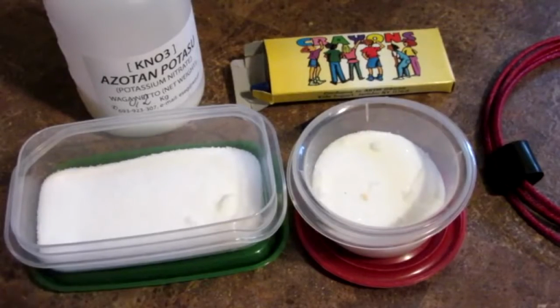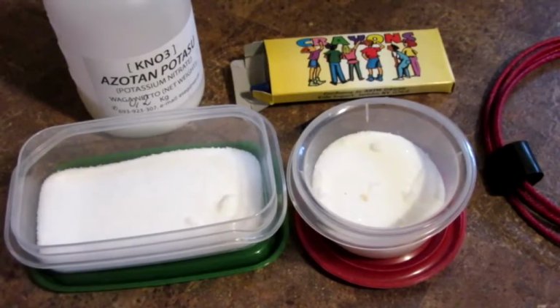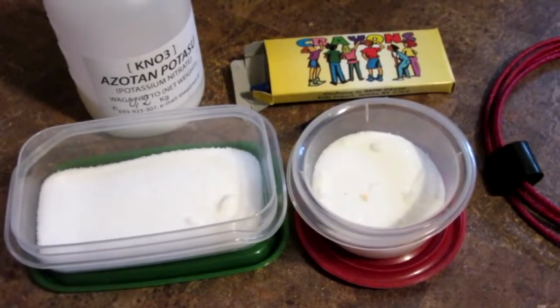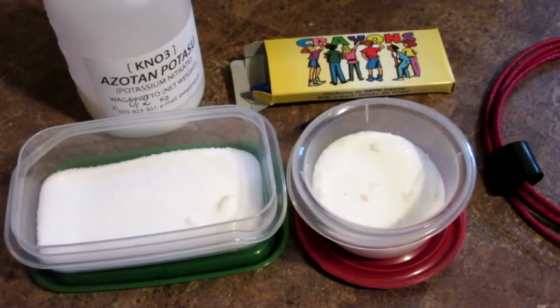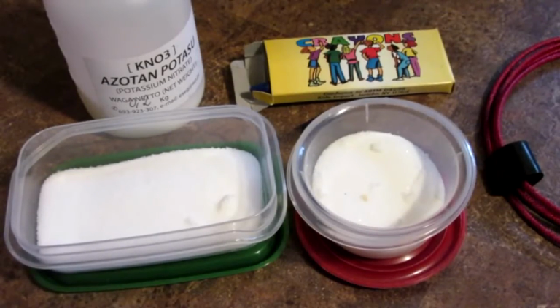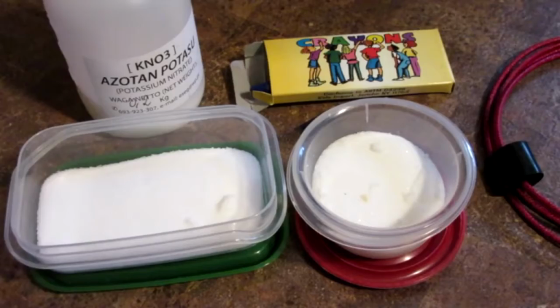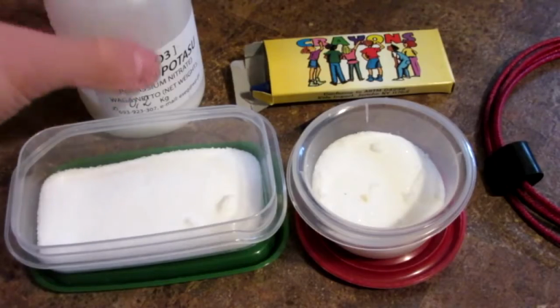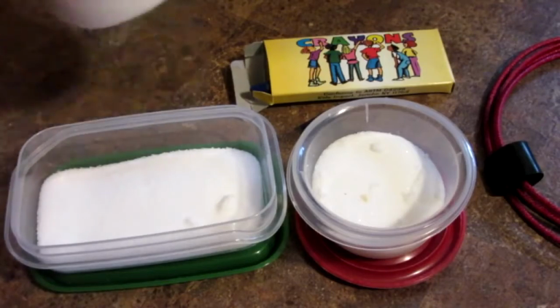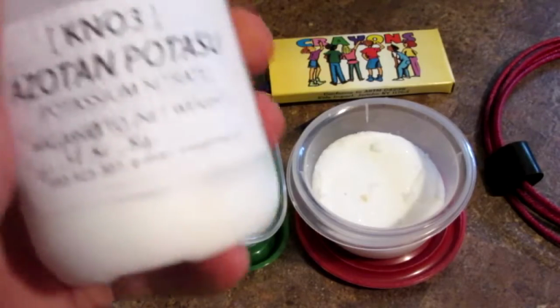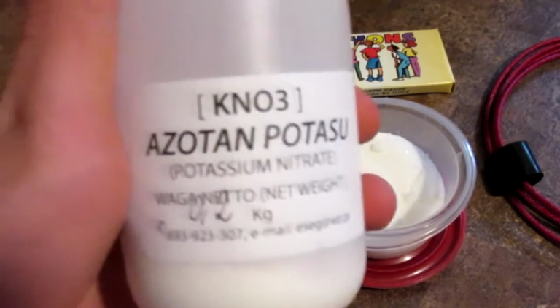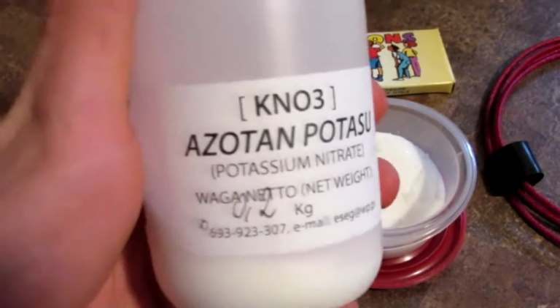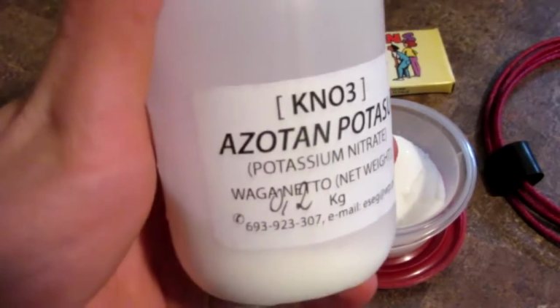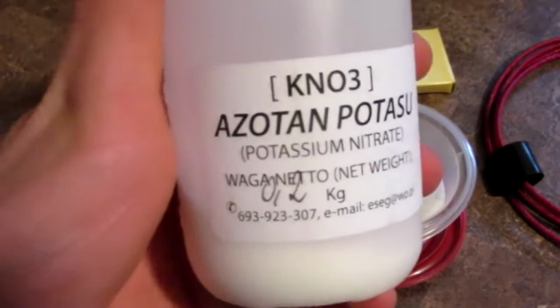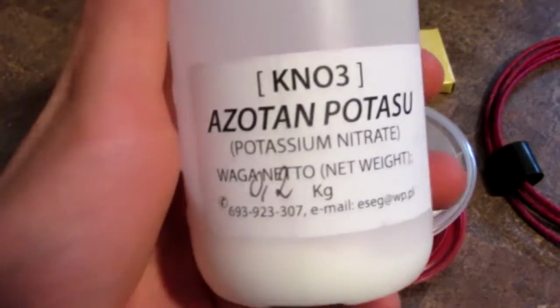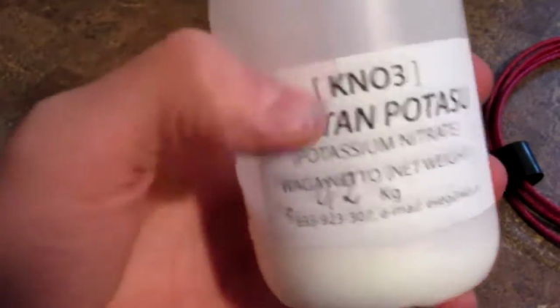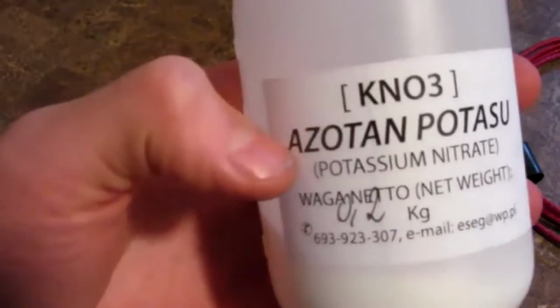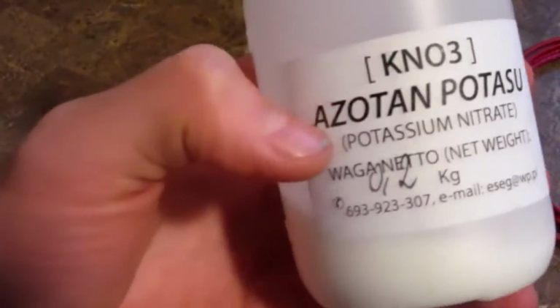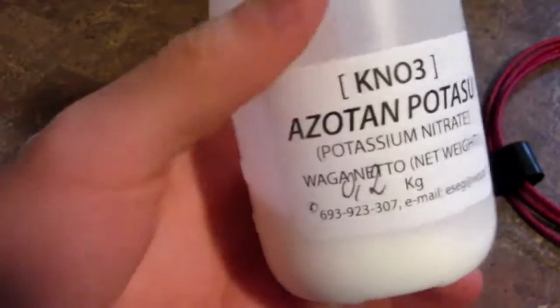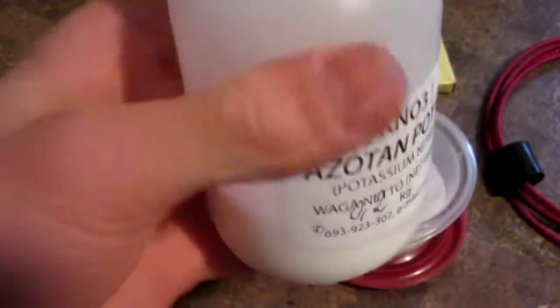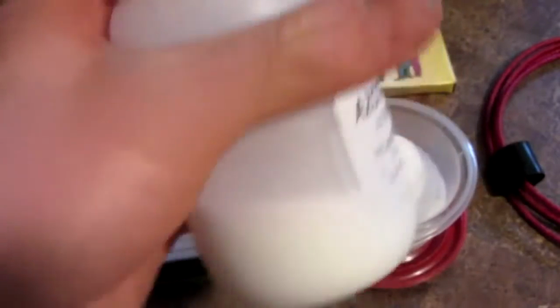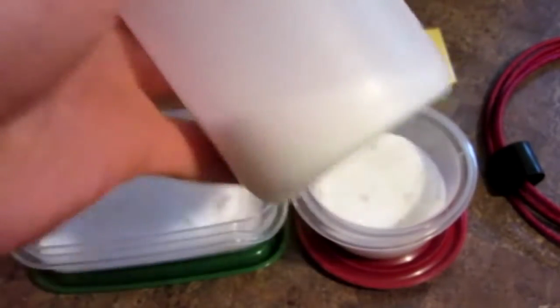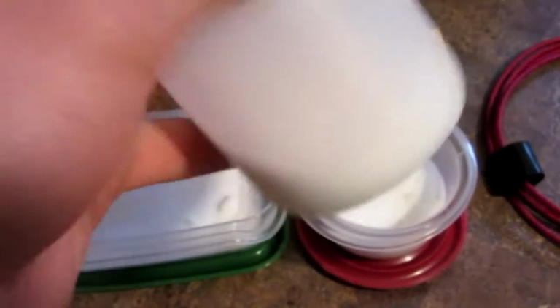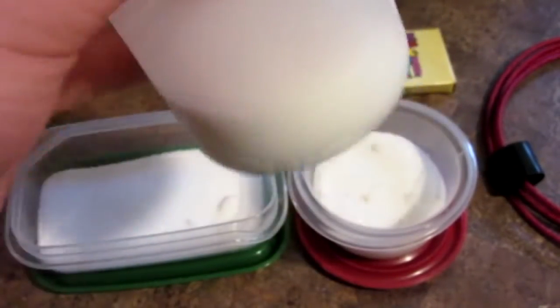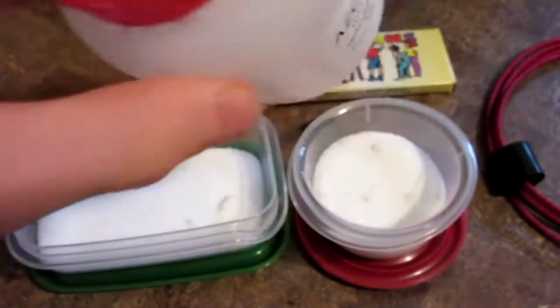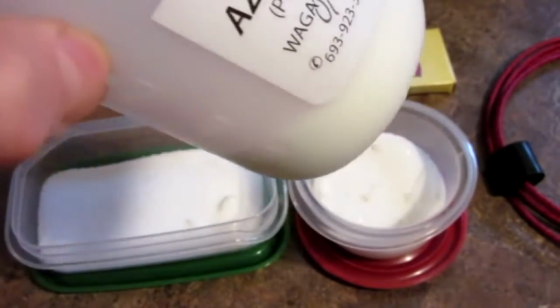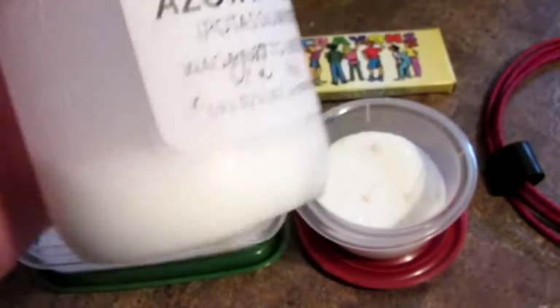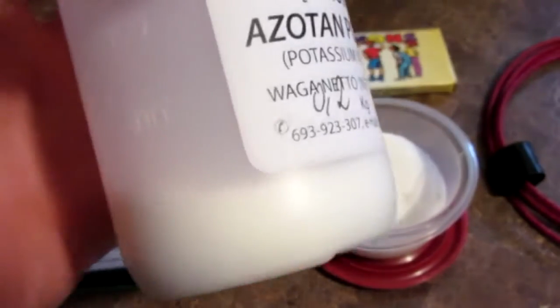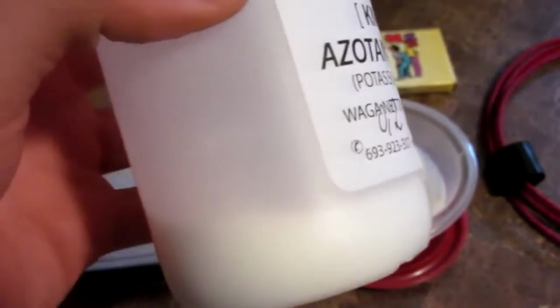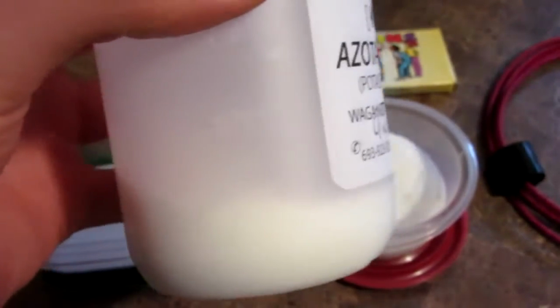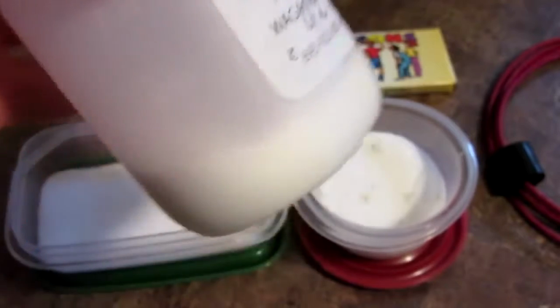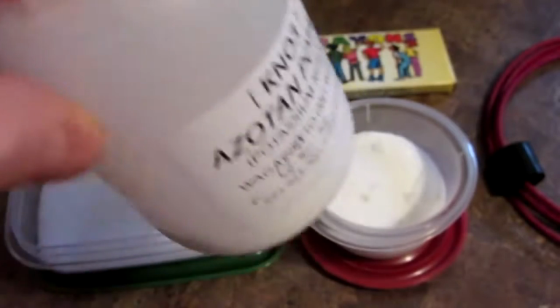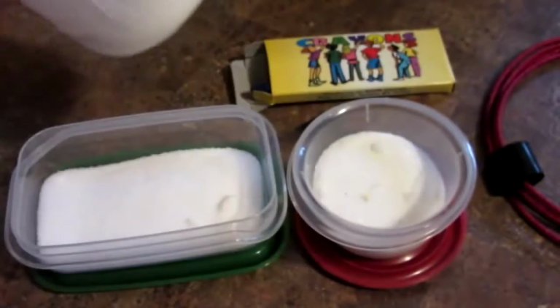So for this project you will only need a few things. The major ingredient first of all is KNO3, also known as potassium nitrate. This is sometimes found at hardware stores as stump remover. Just look it up.